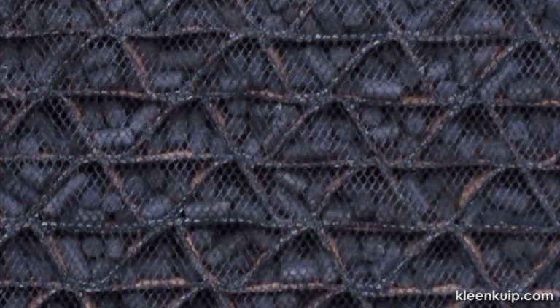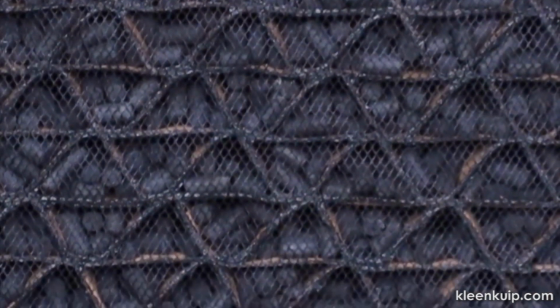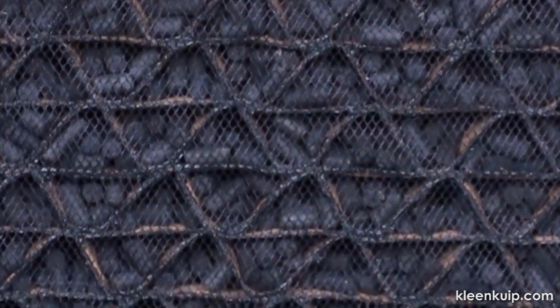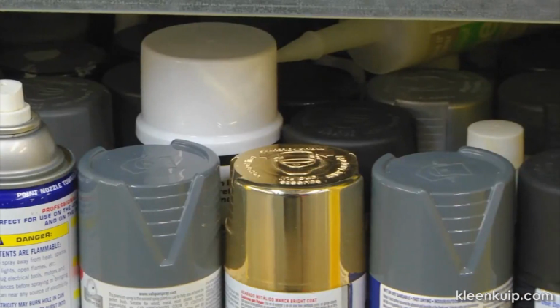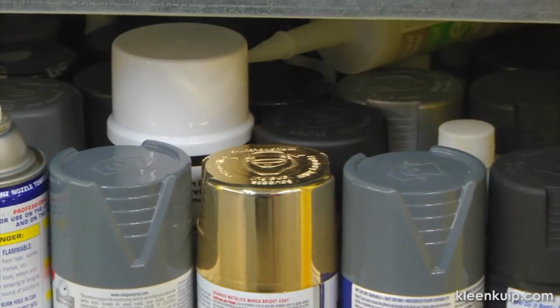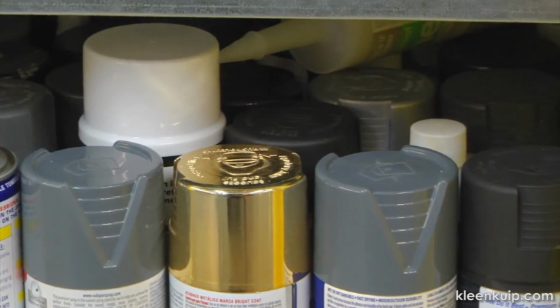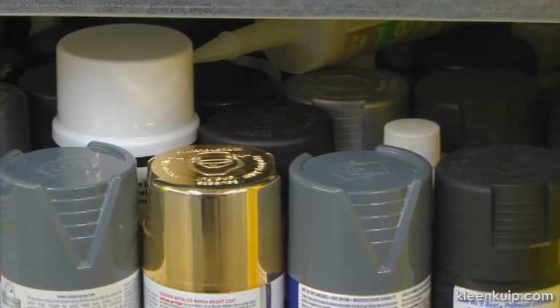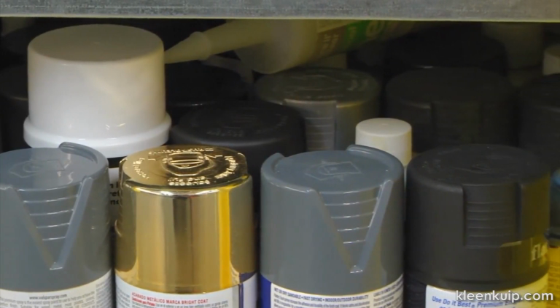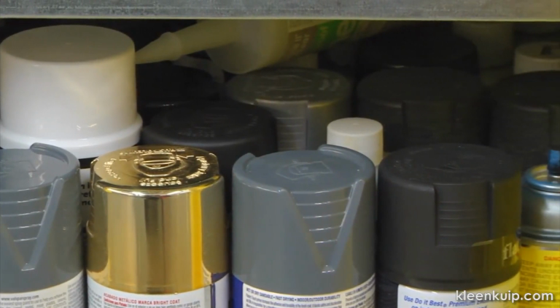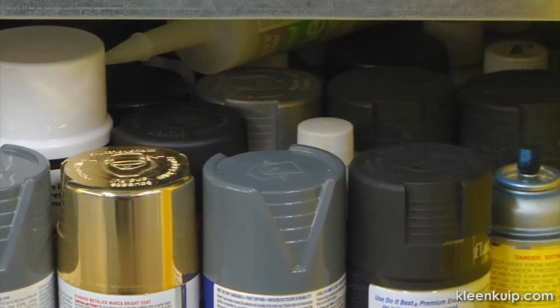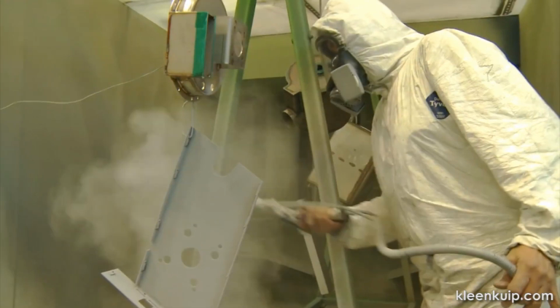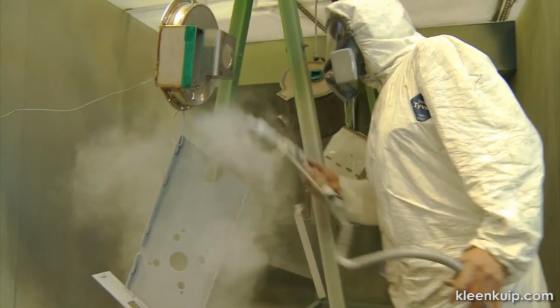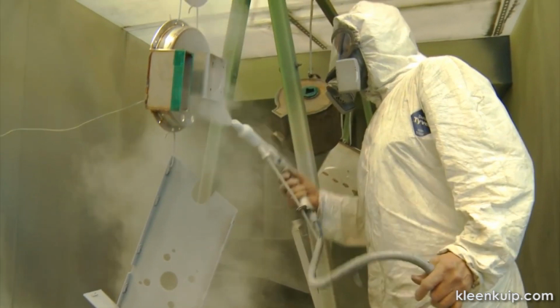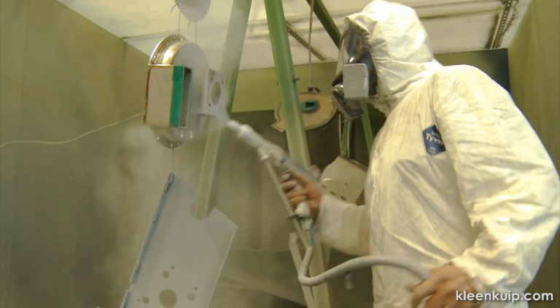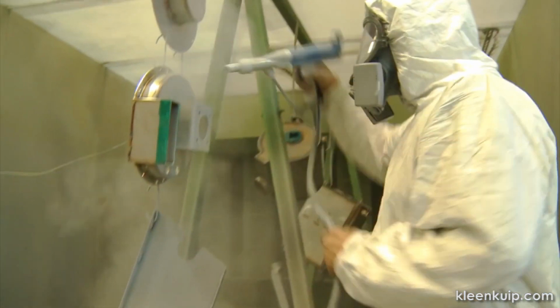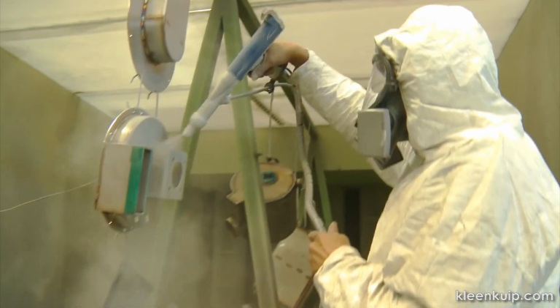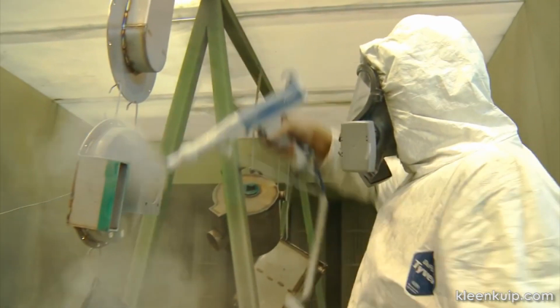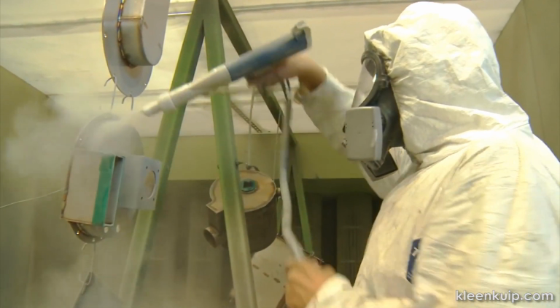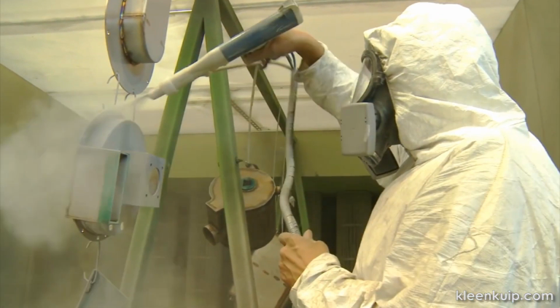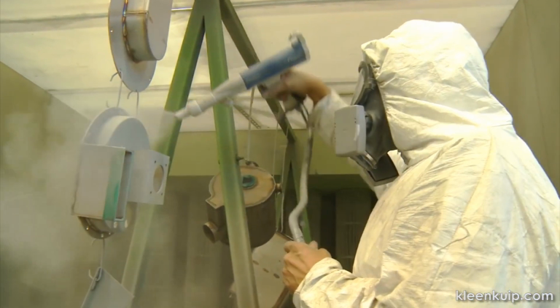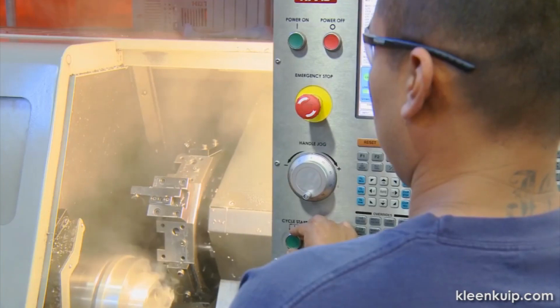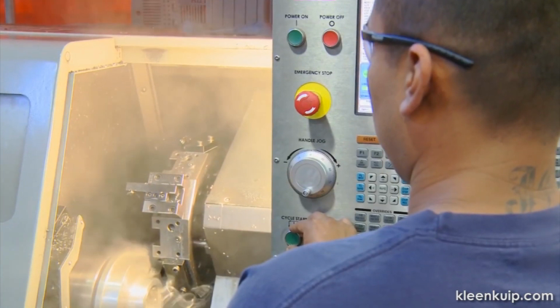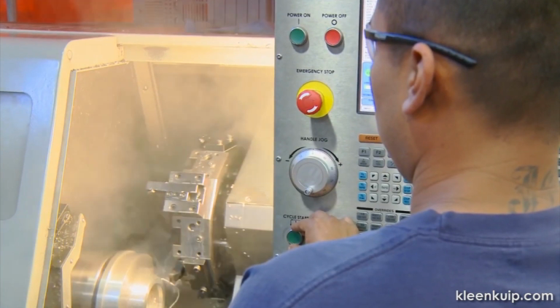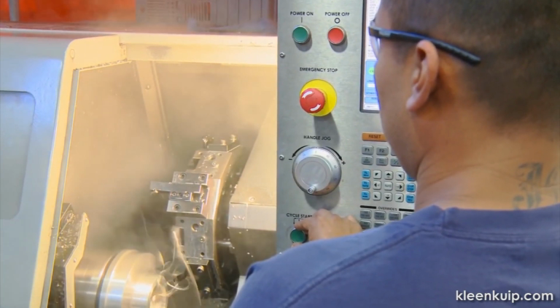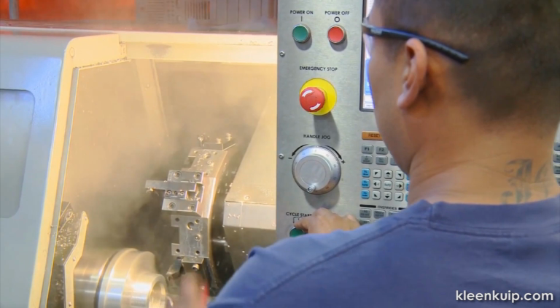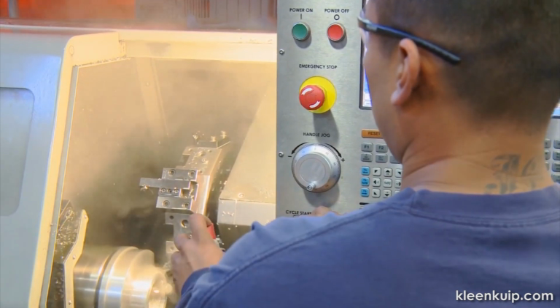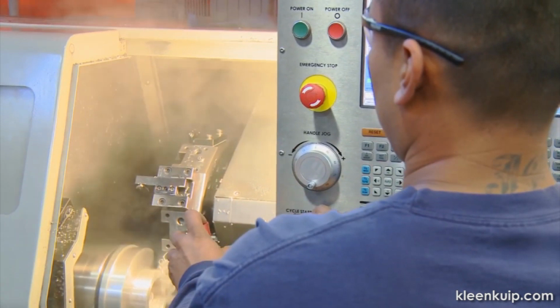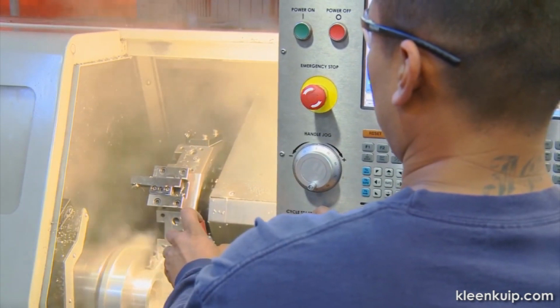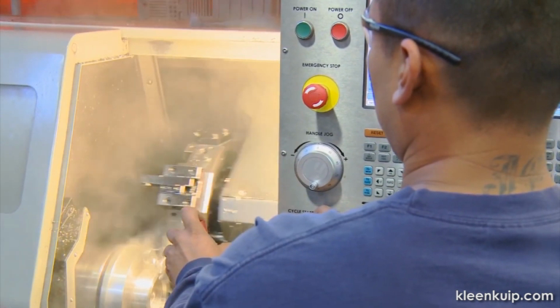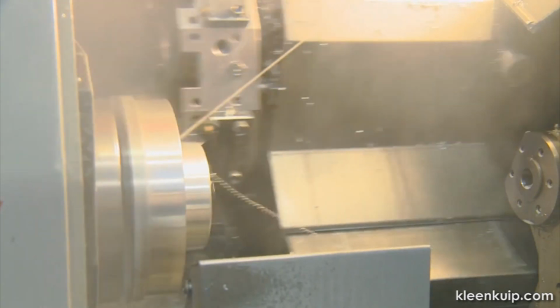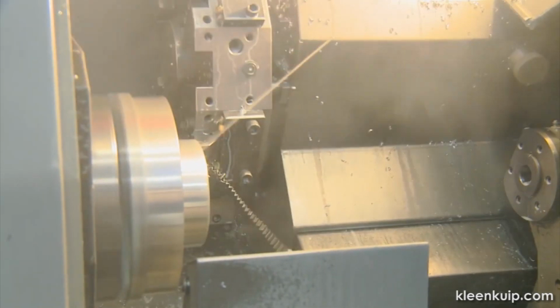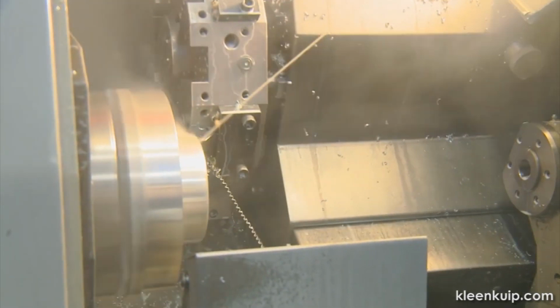This filter removes a wide variety of odors, including volatile organic compounds or VOCs, food odors, fumes from paint and paint thinner, sewer odors, smoke, and many other noxious smells.